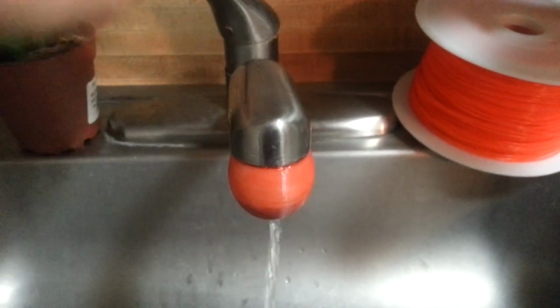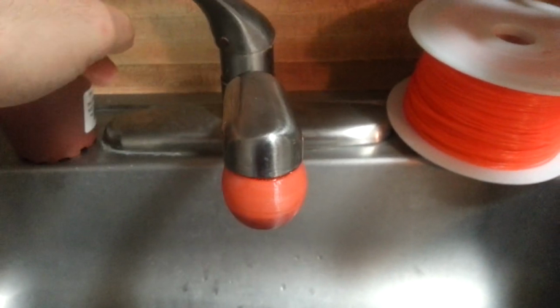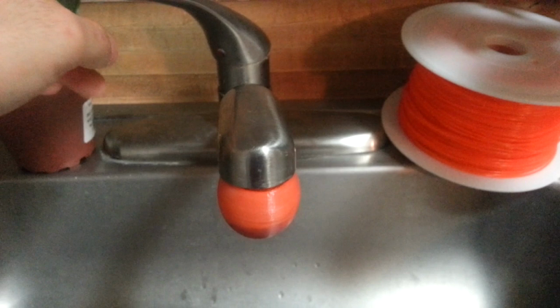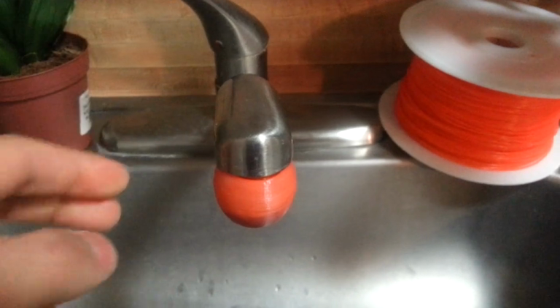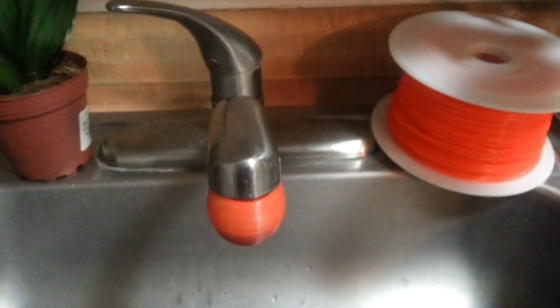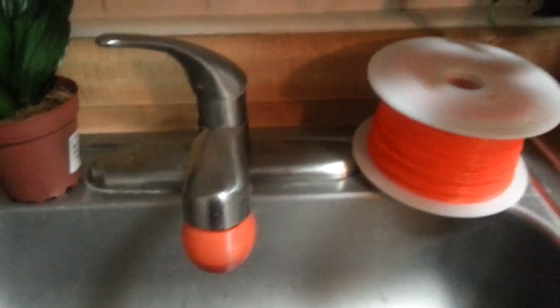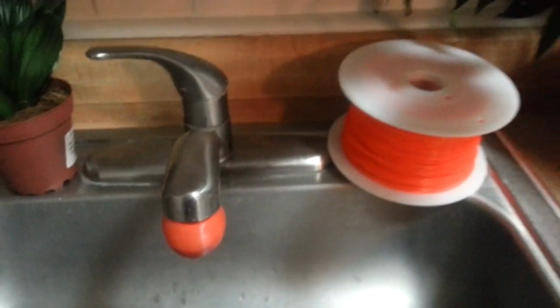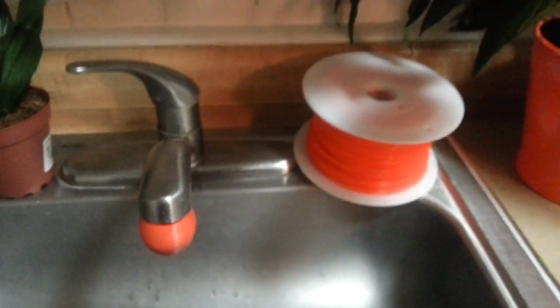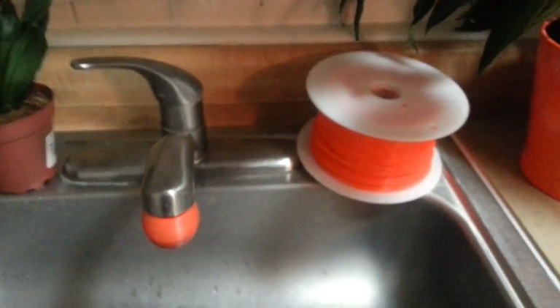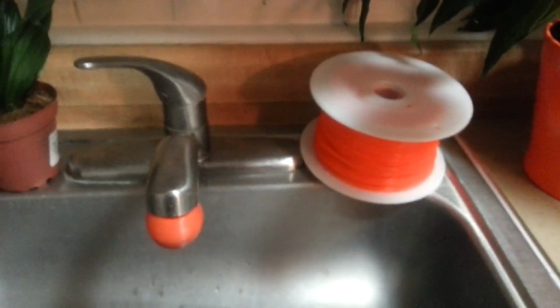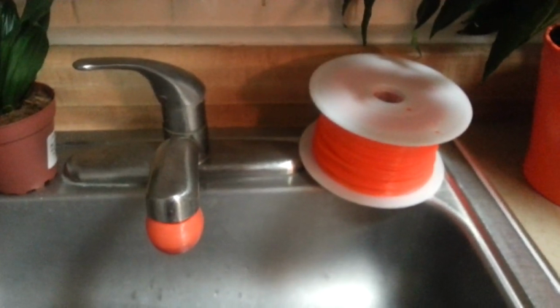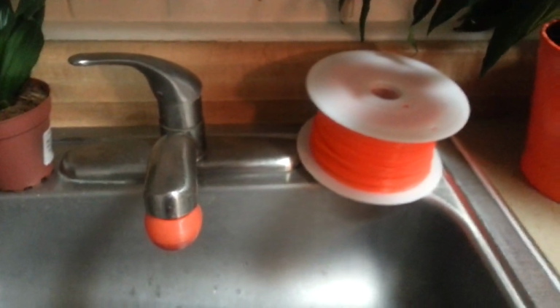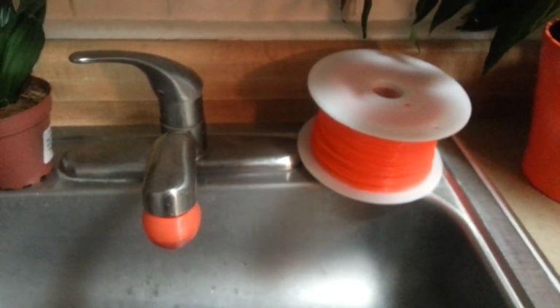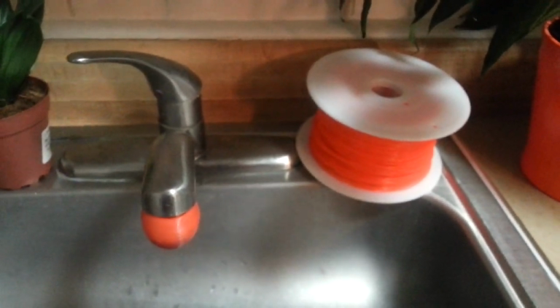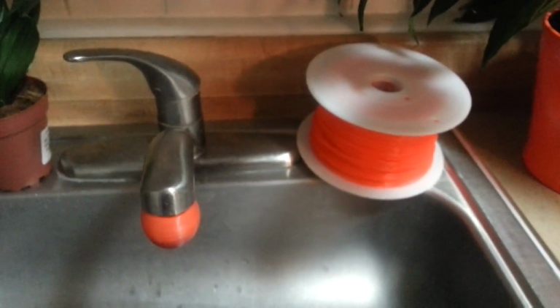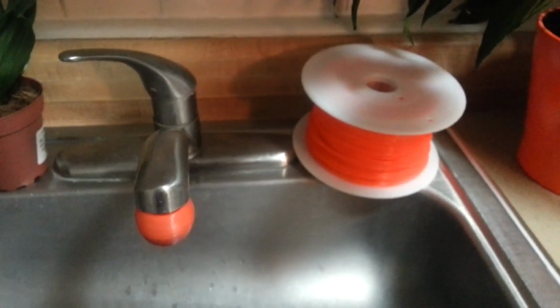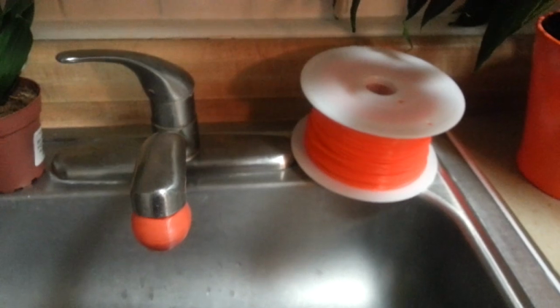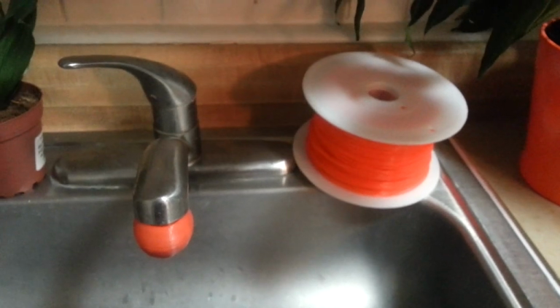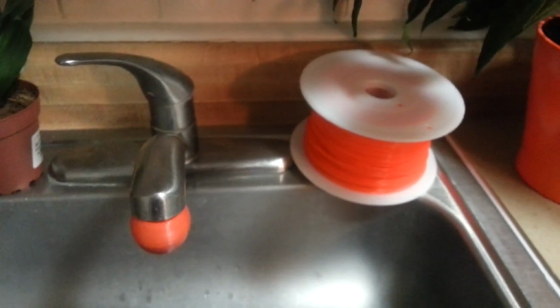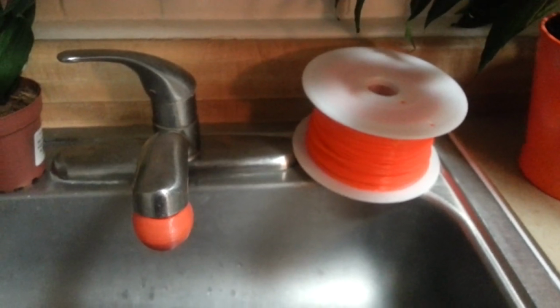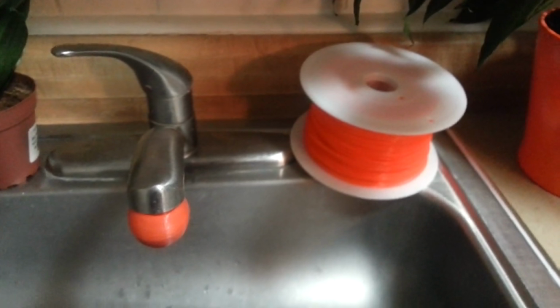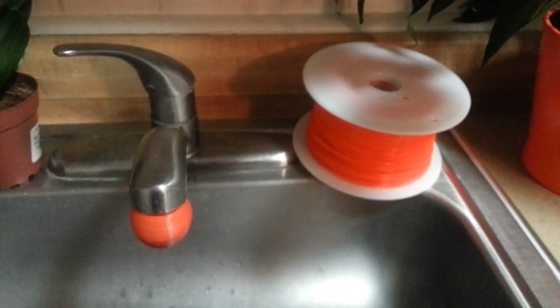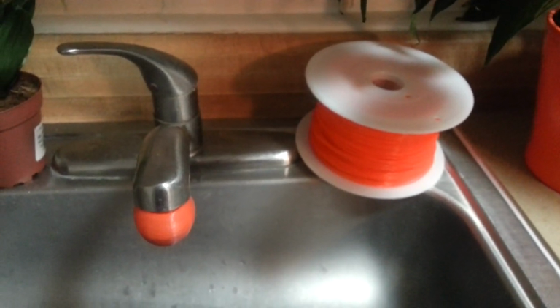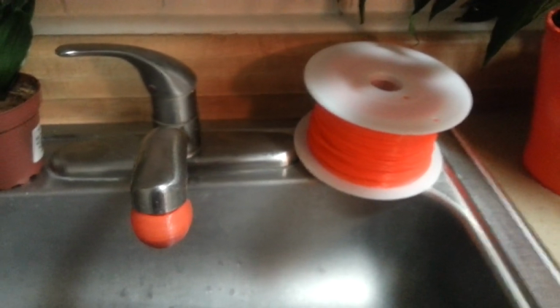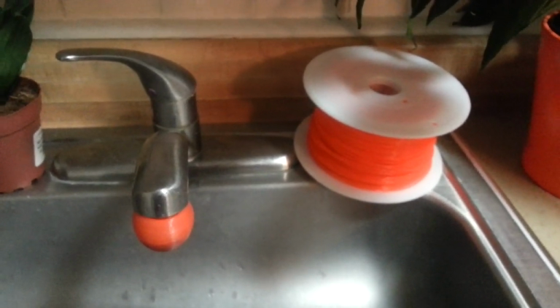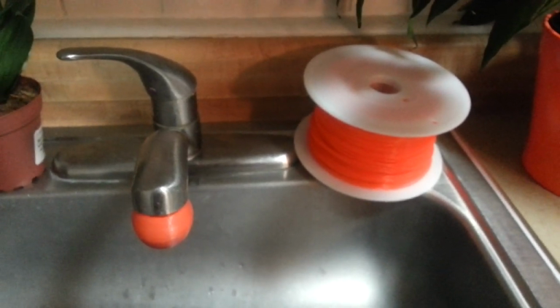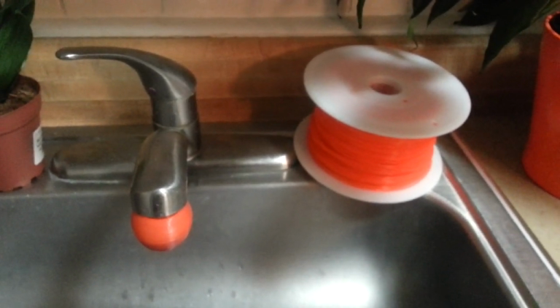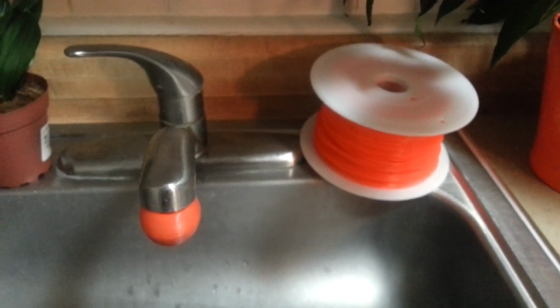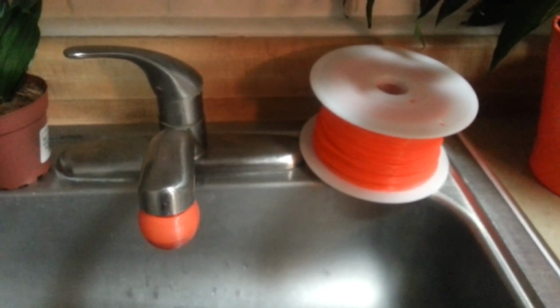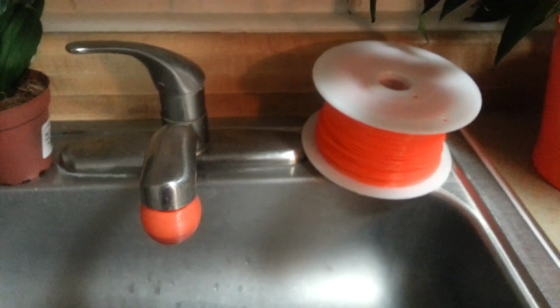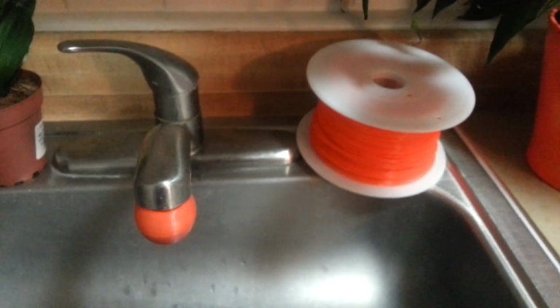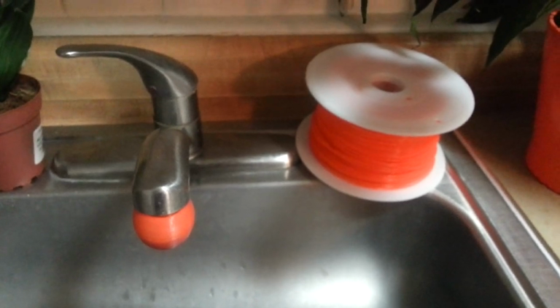So that's the power of thermochromic — it's a PLA filament, and you can buy it at printm3d.com/filaments. Also check out our Micro 3D printer at themicro3d.com. Thank you.